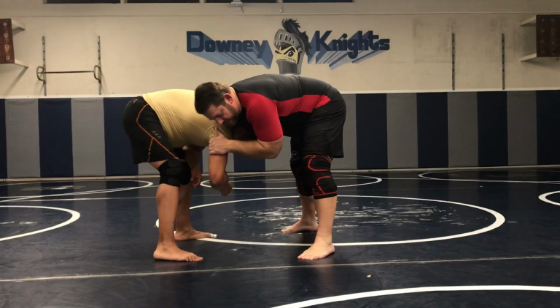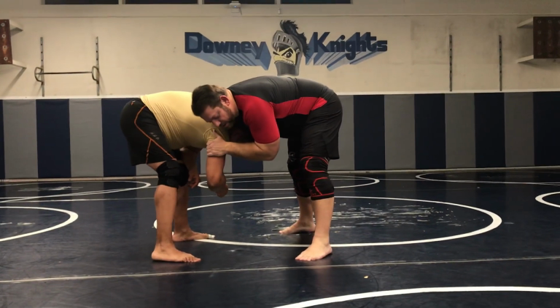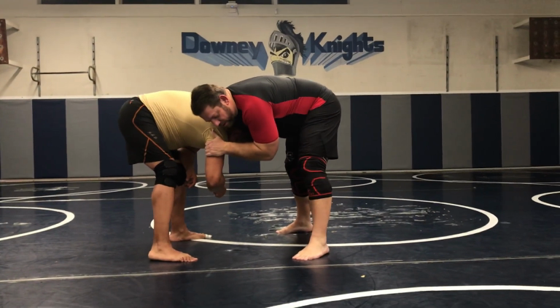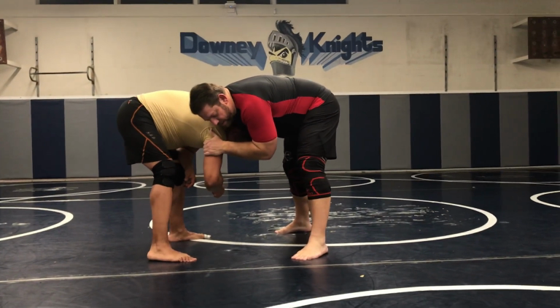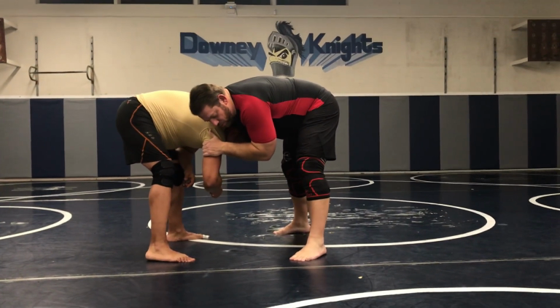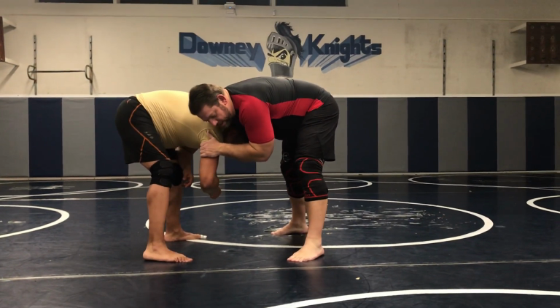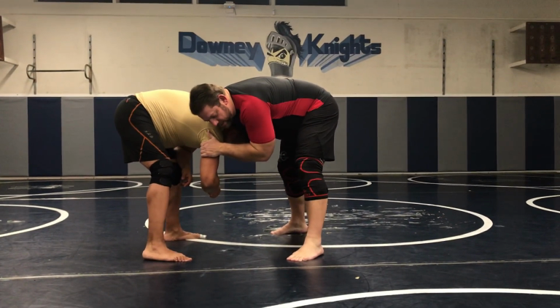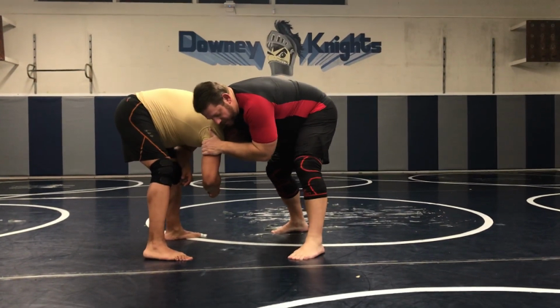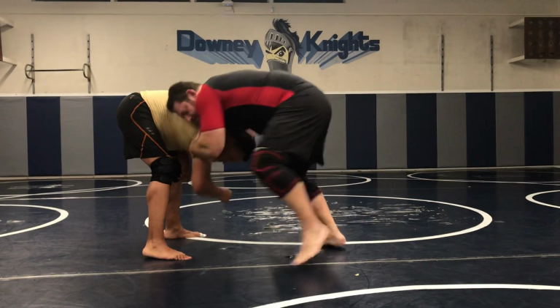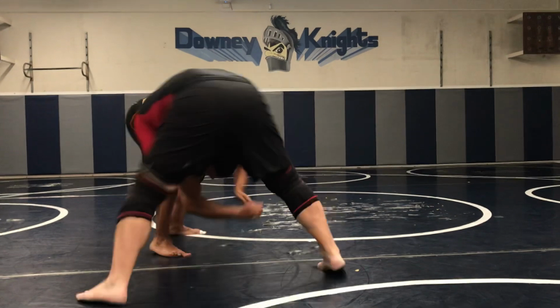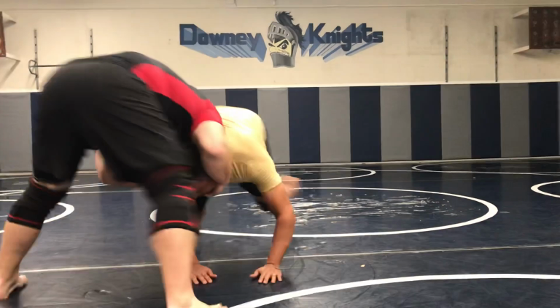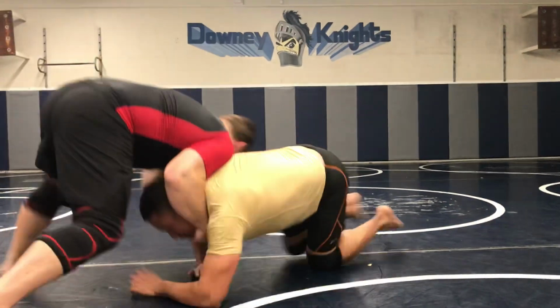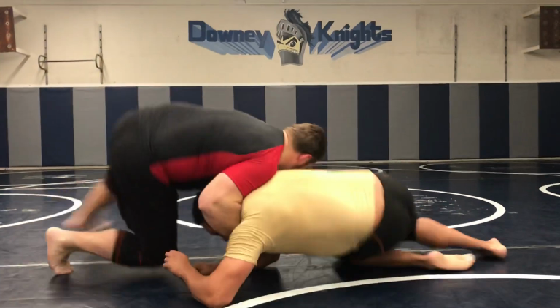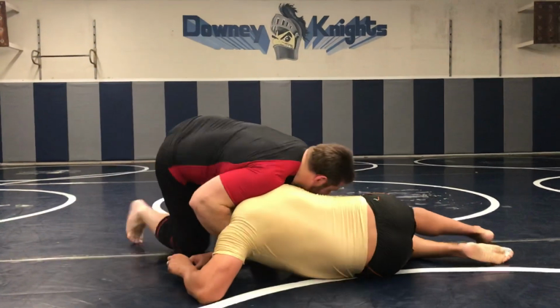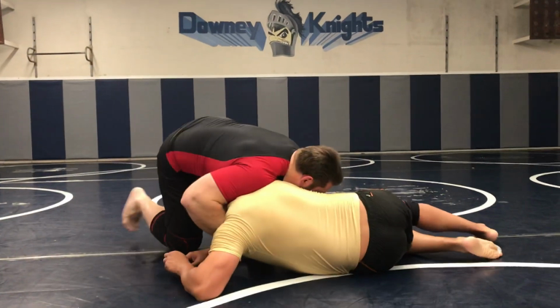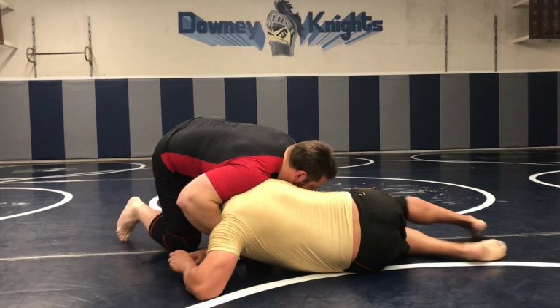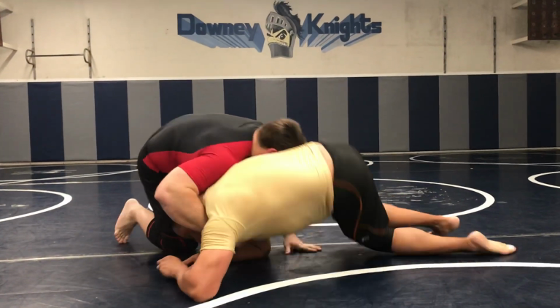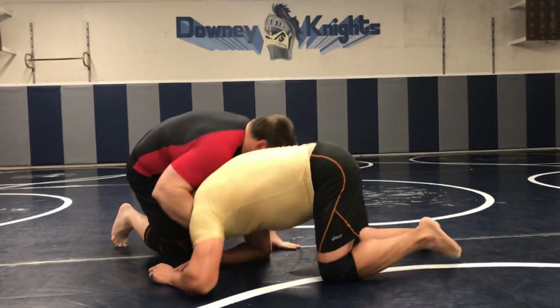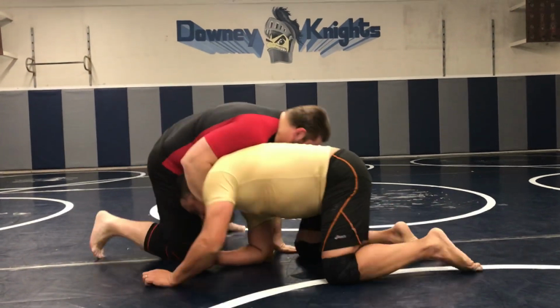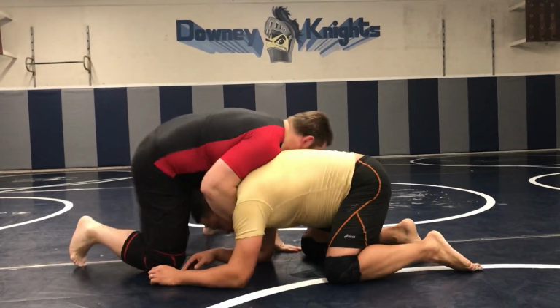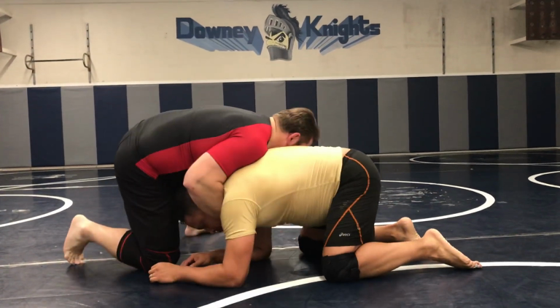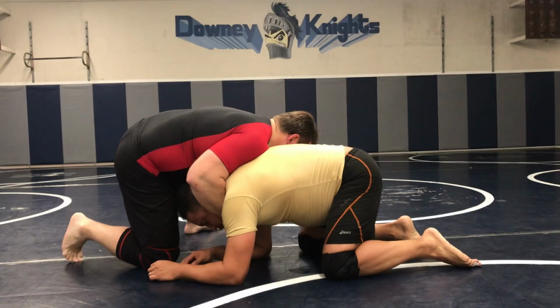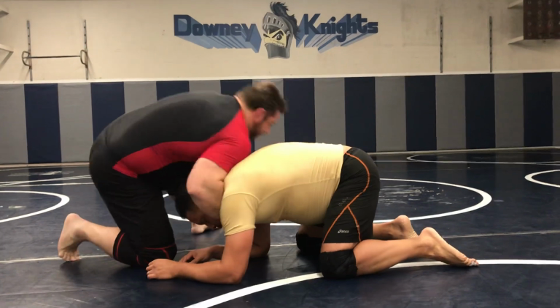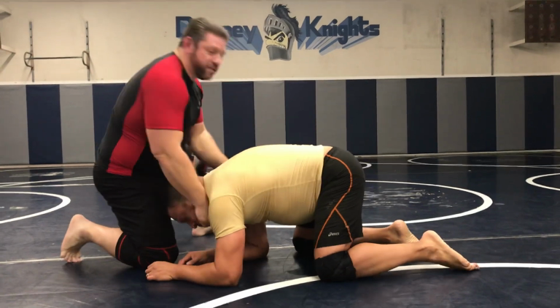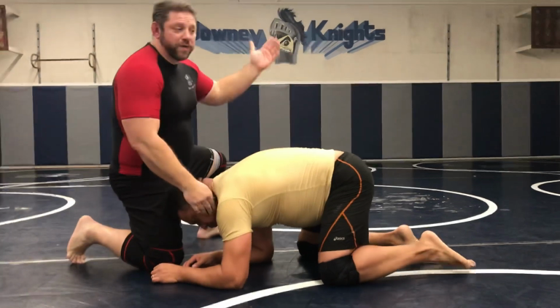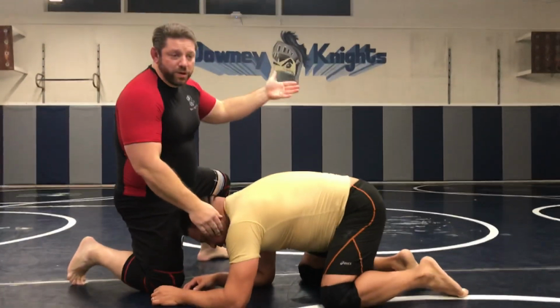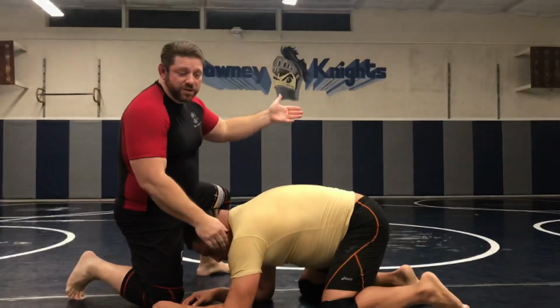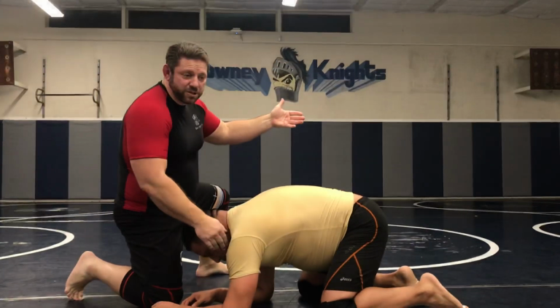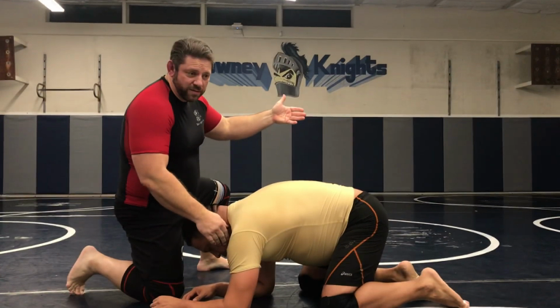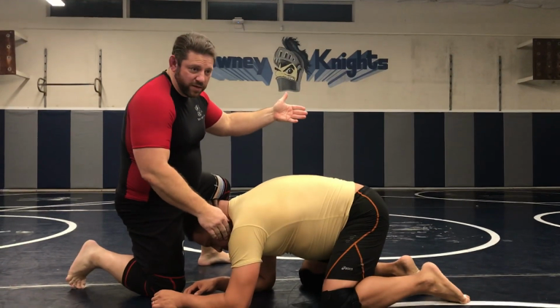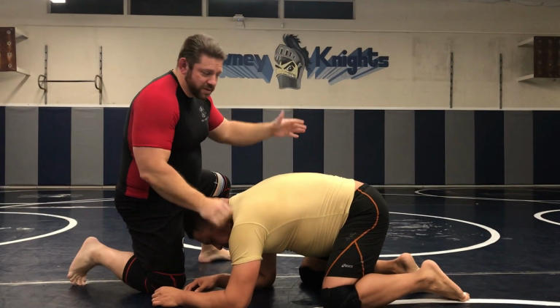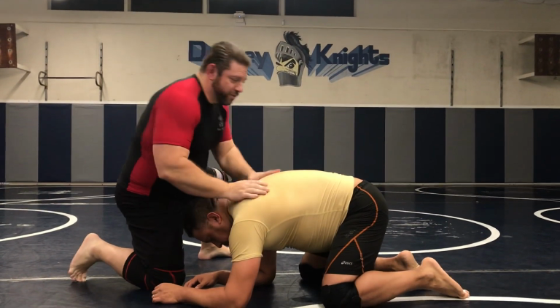The second part would be taking him down. We take him down here. And from the feet, we could have gone to submission — the guillotines.